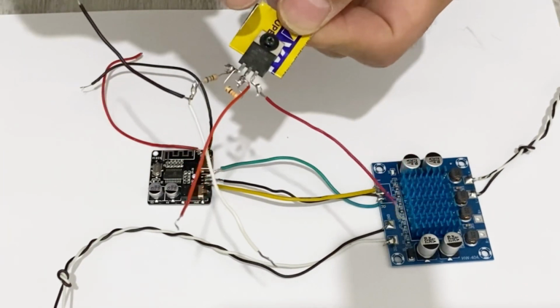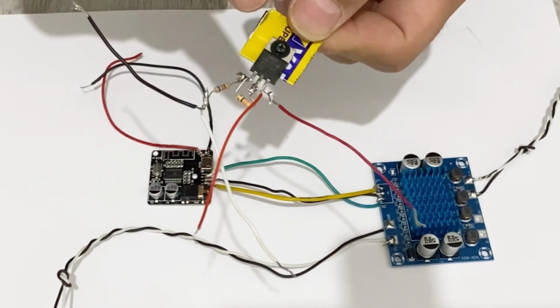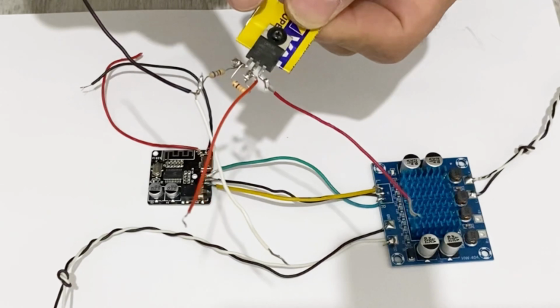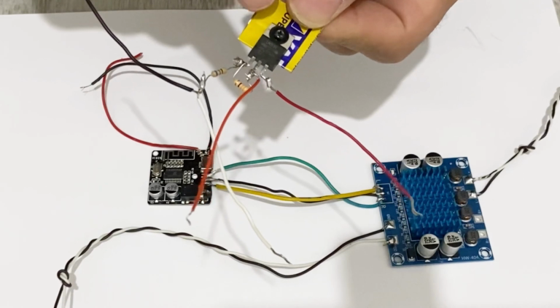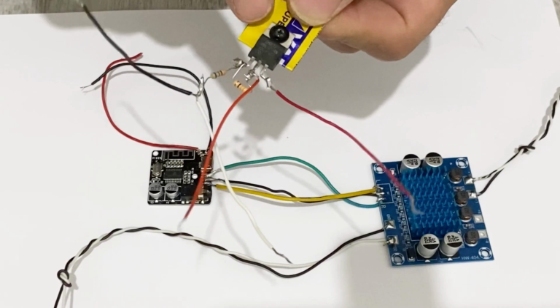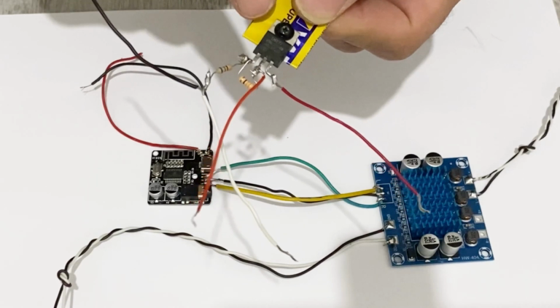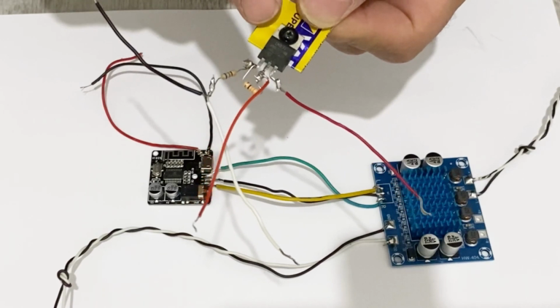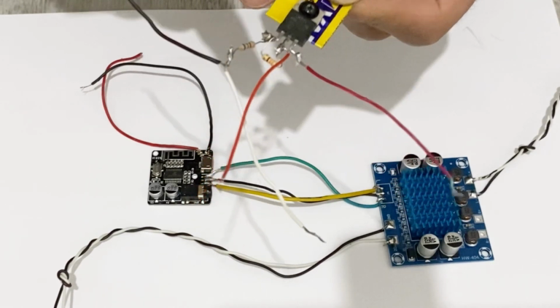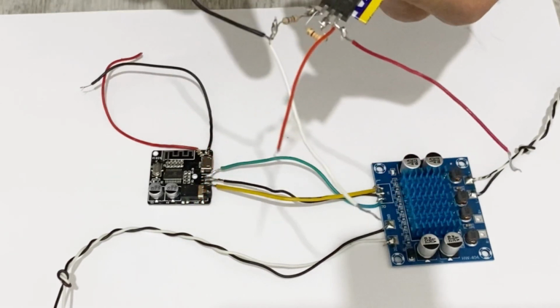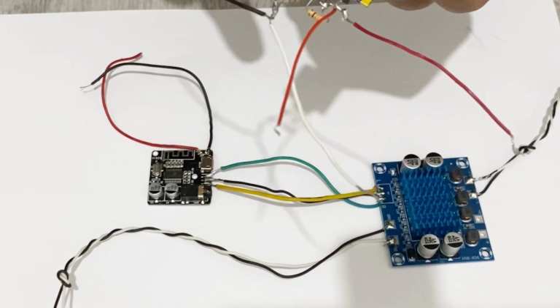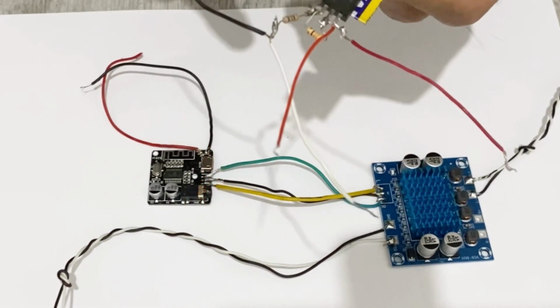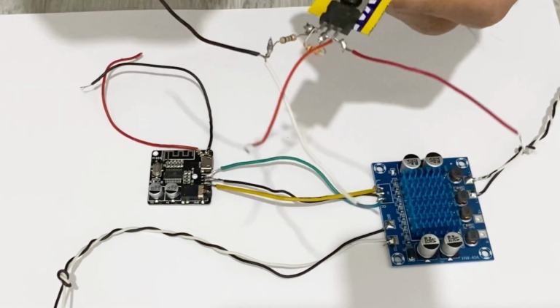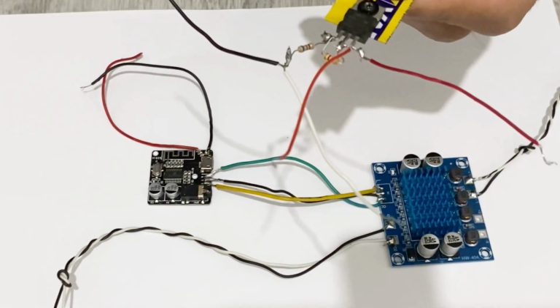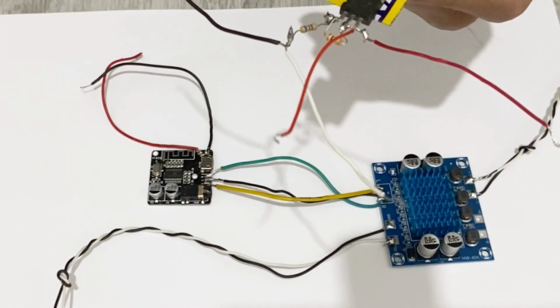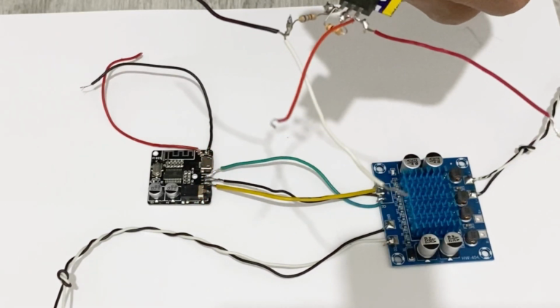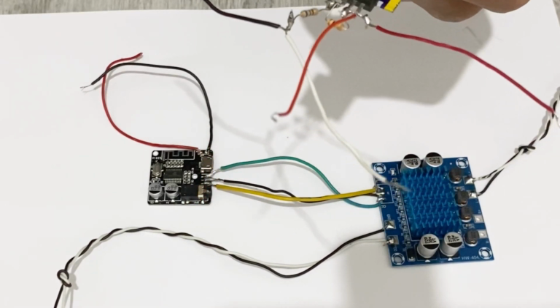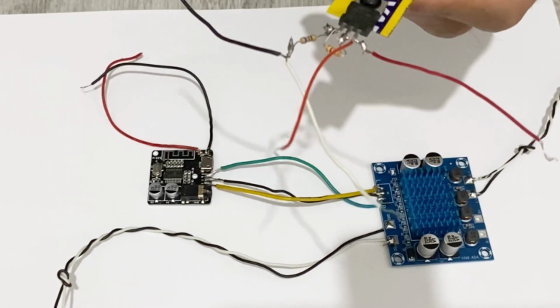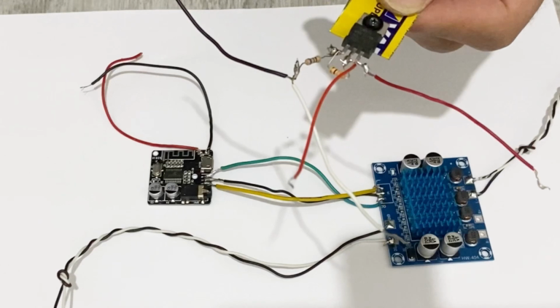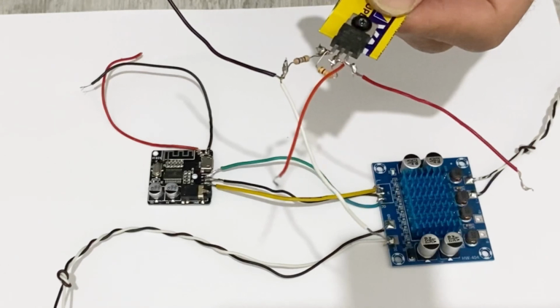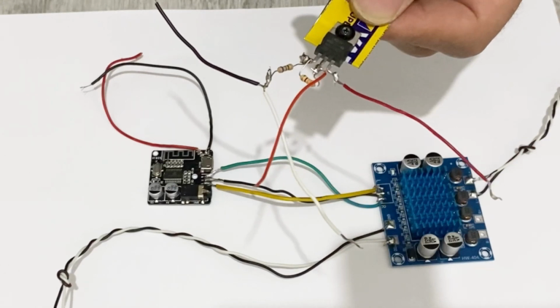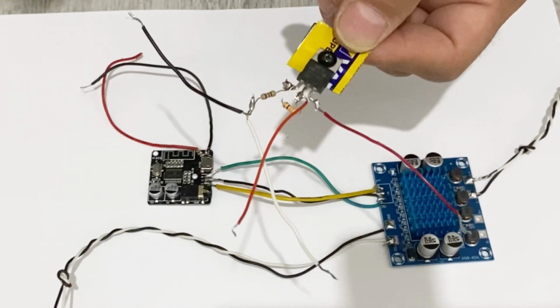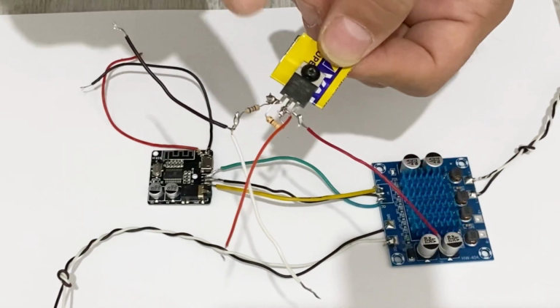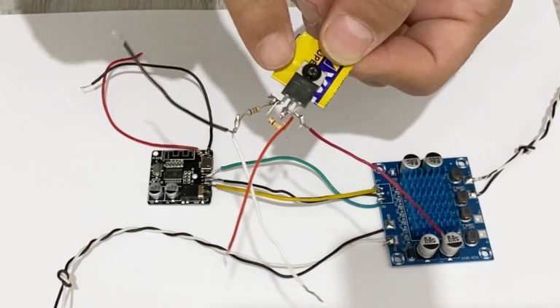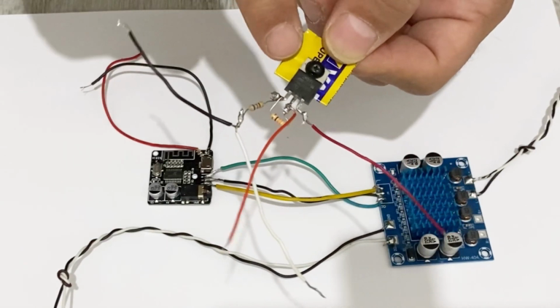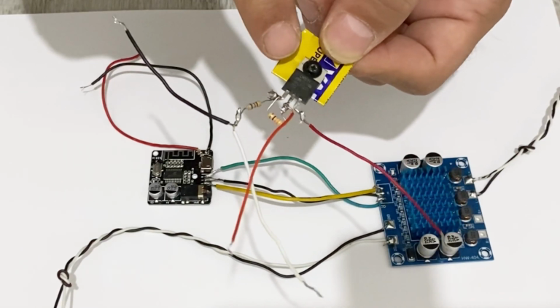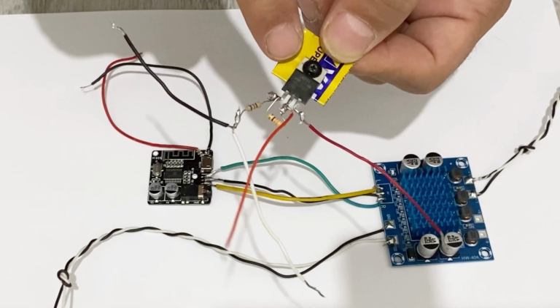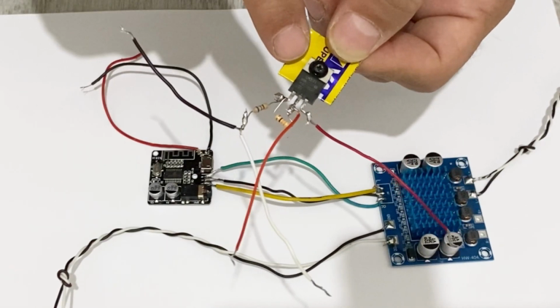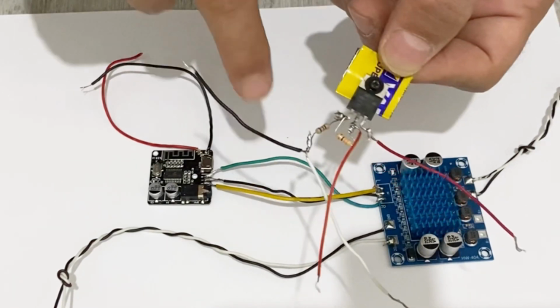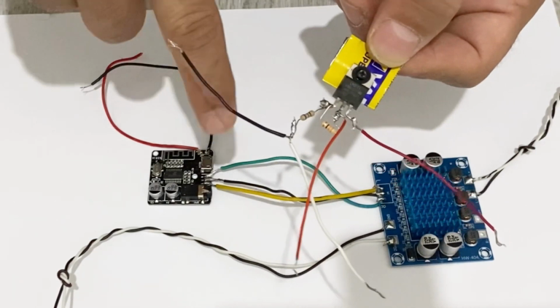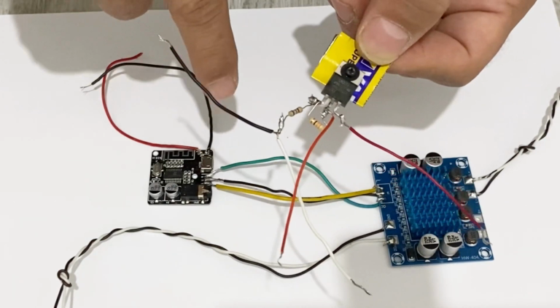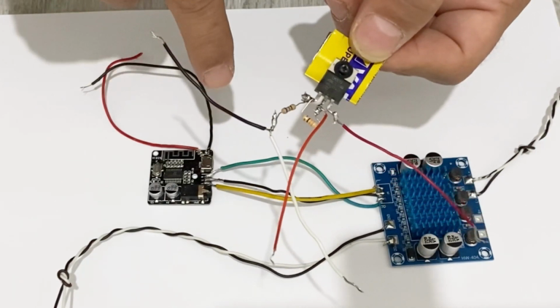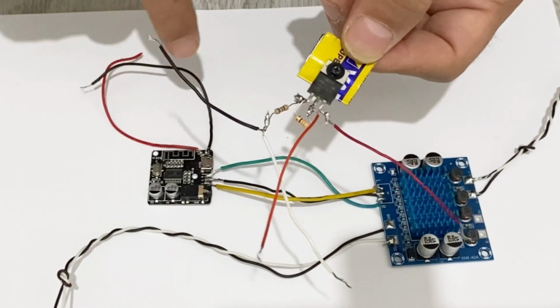If you want to learn how to make this voltage regulator, there is a video in my channel about that. You will find the link and you can make this voltage regulator for your project.